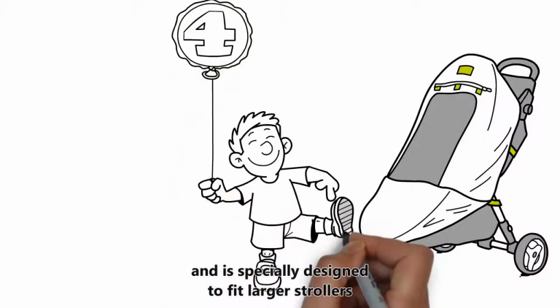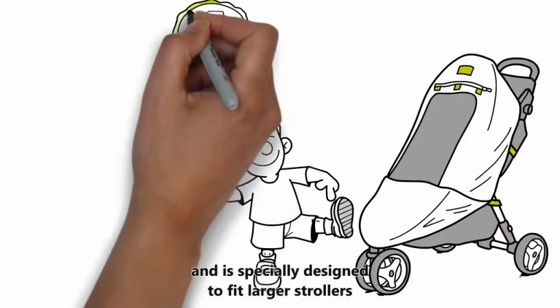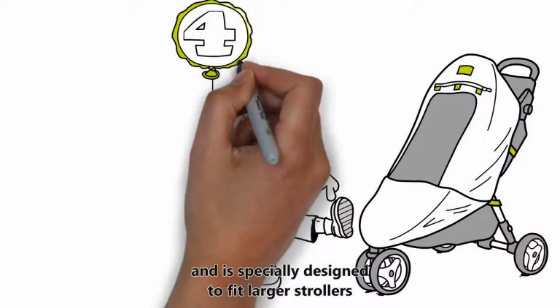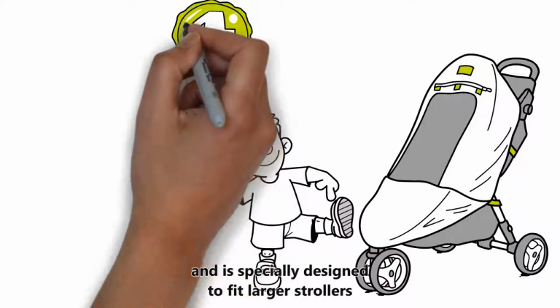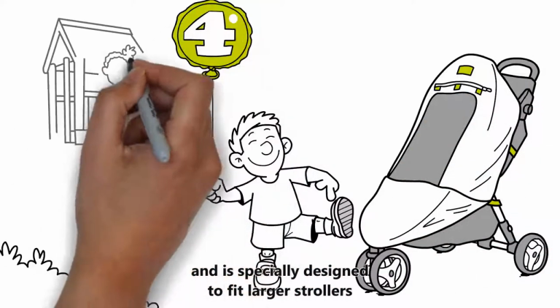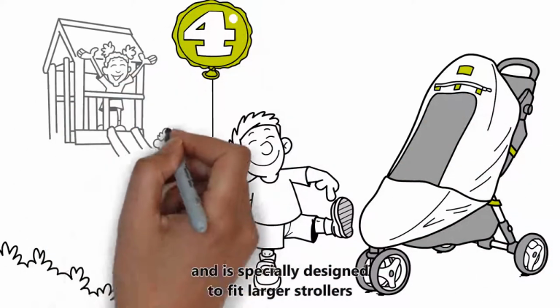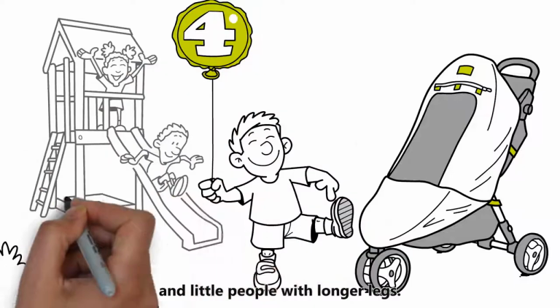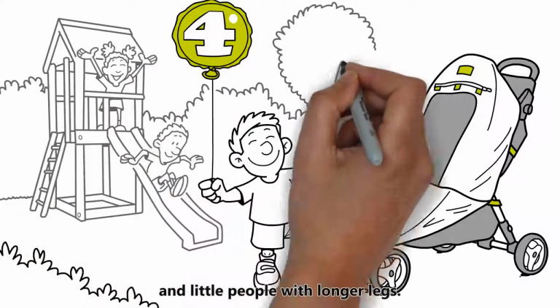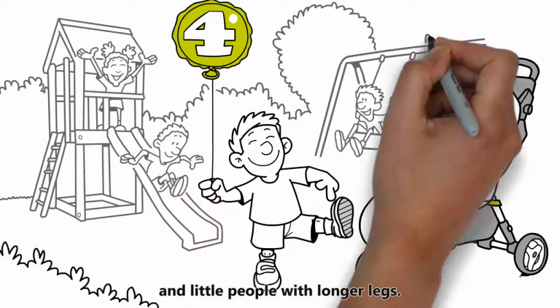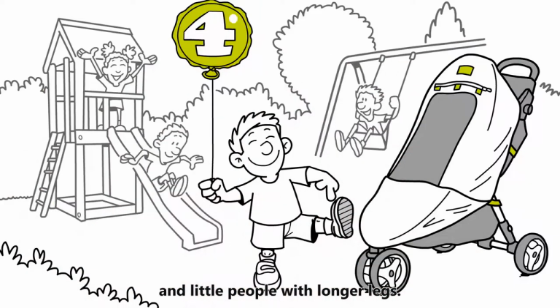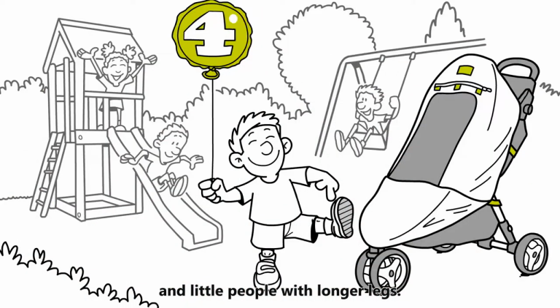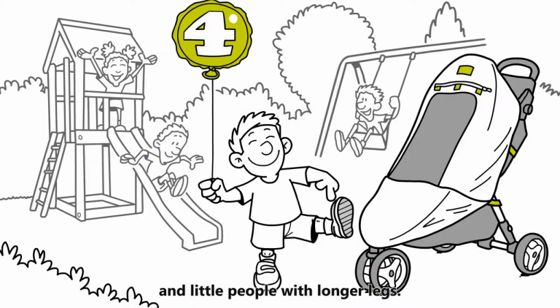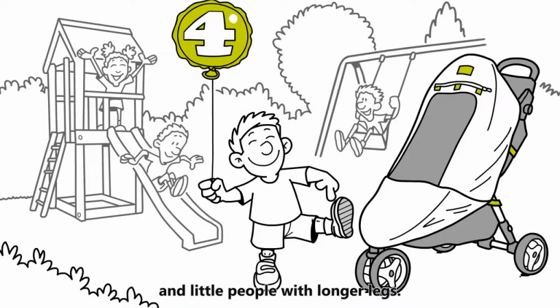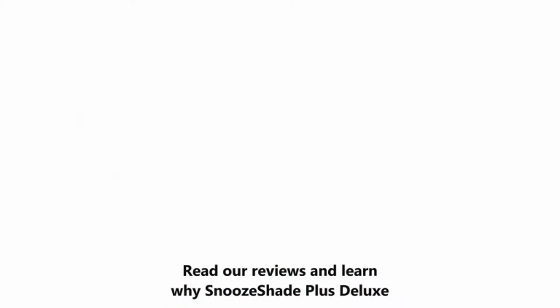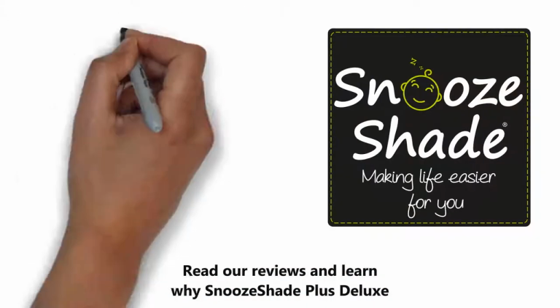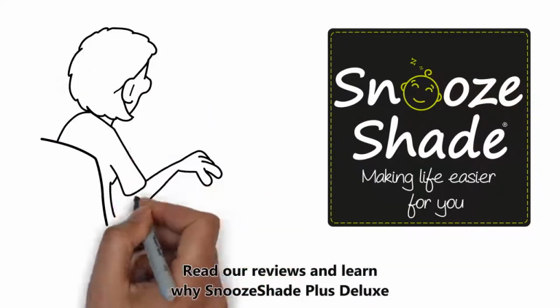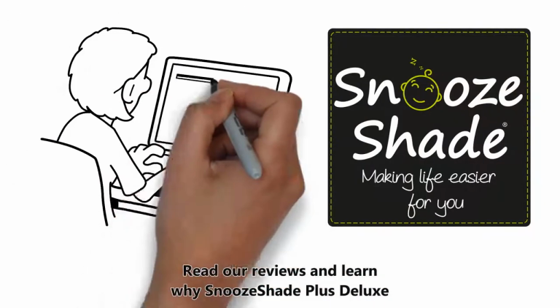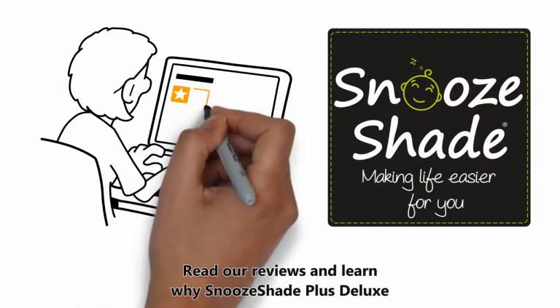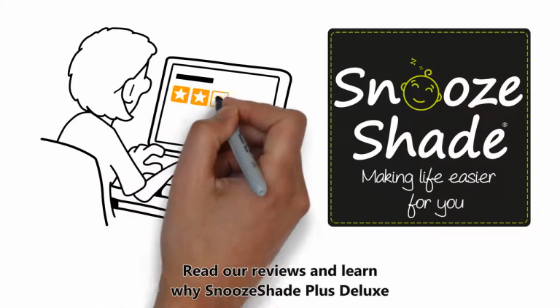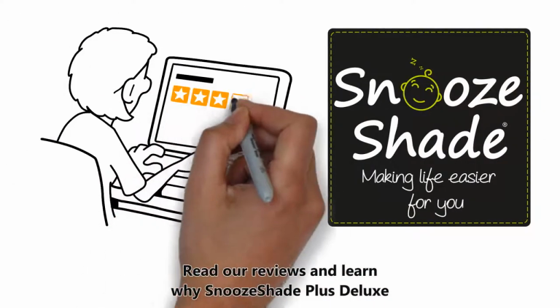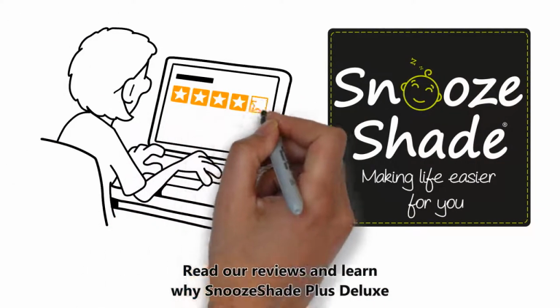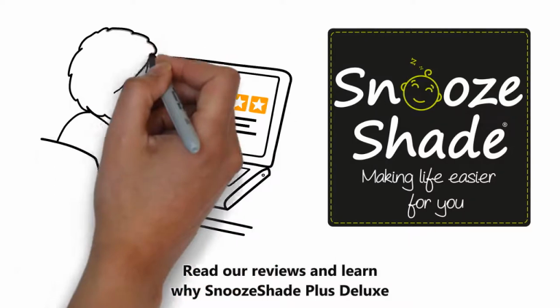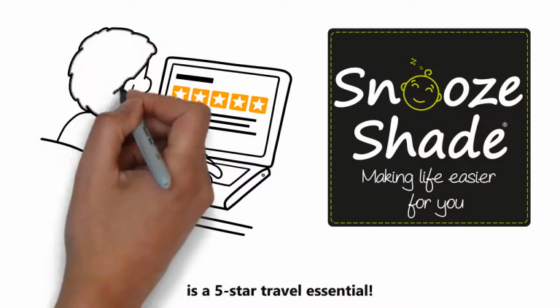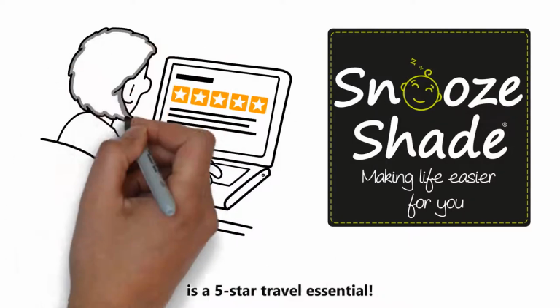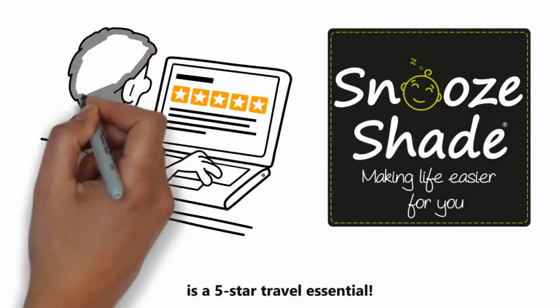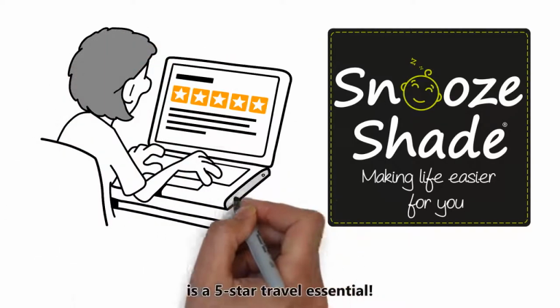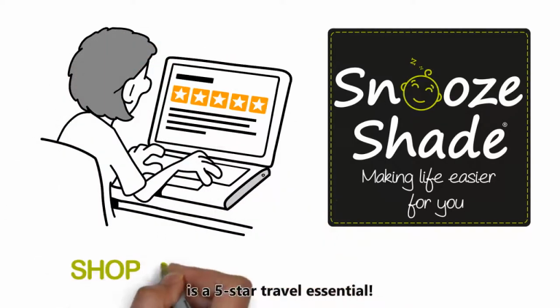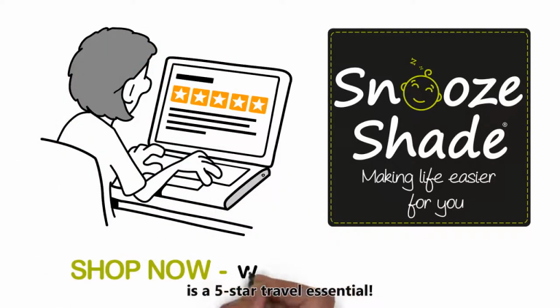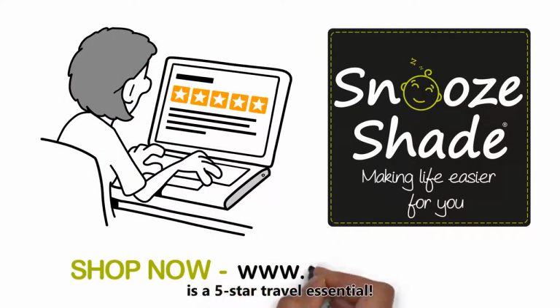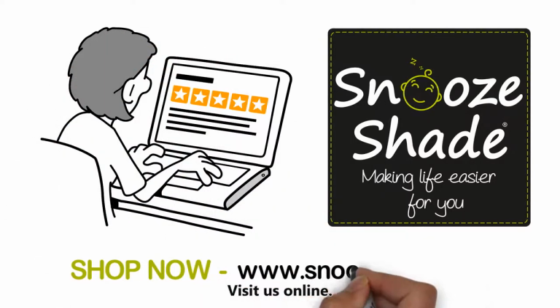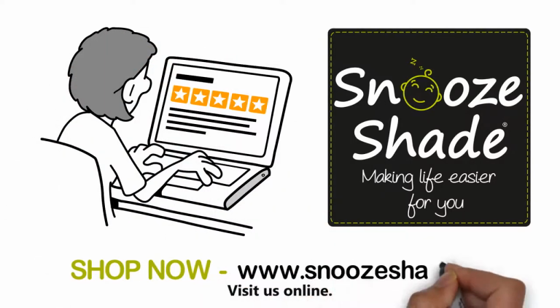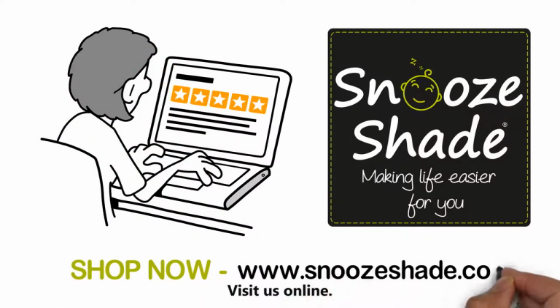Especially designed to fit larger strollers and little people with longer legs, read our reviews and learn why Snooze Shade Plus Deluxe is a five-star travel essential. Visit us online.